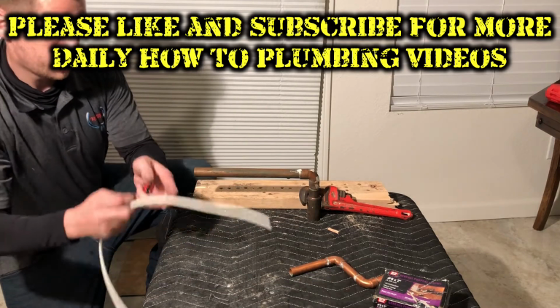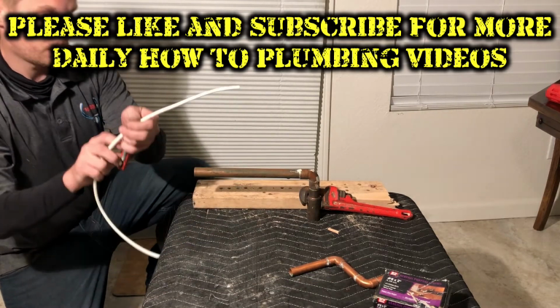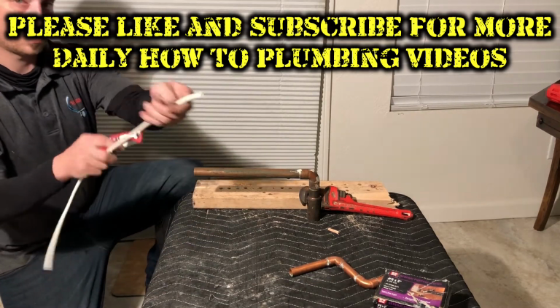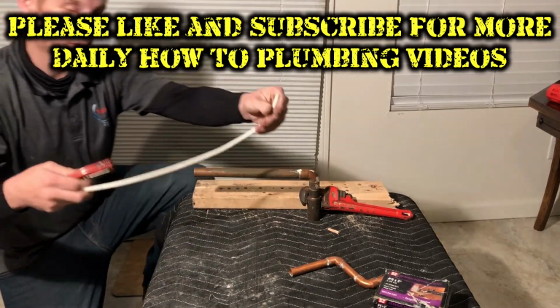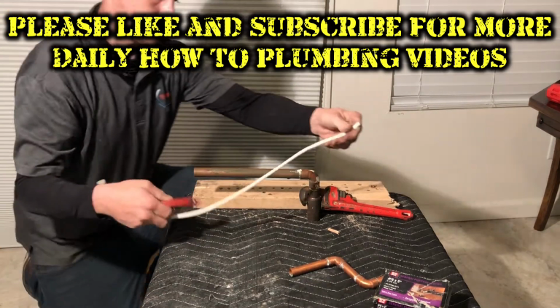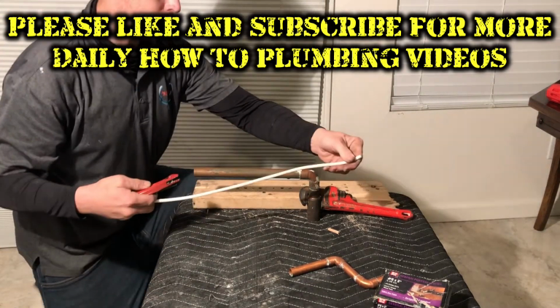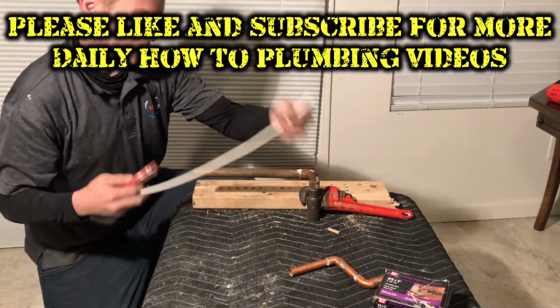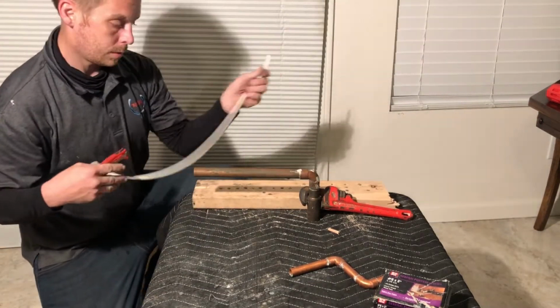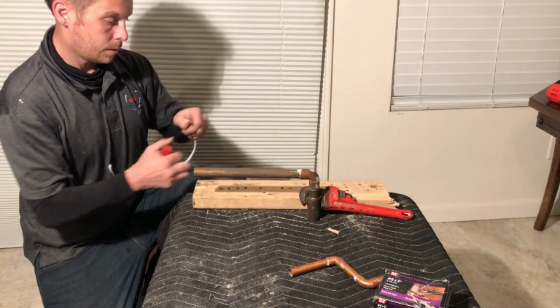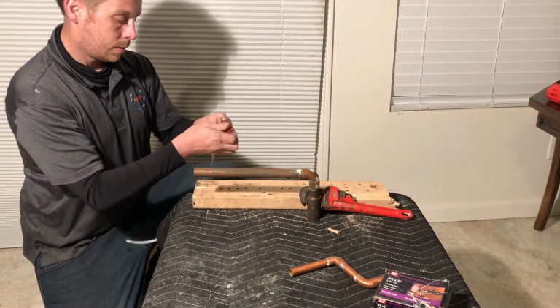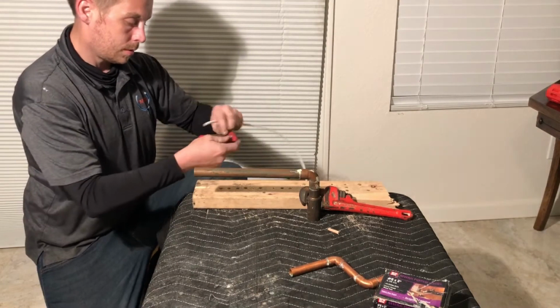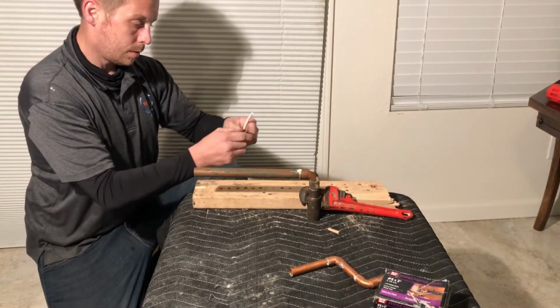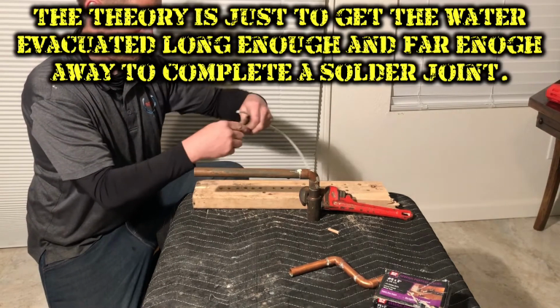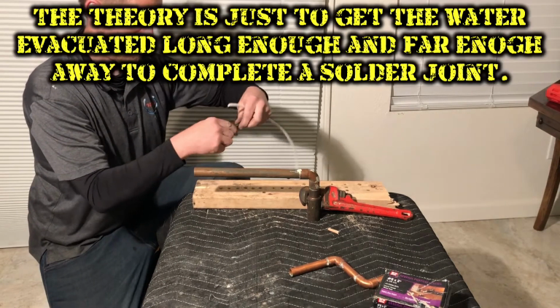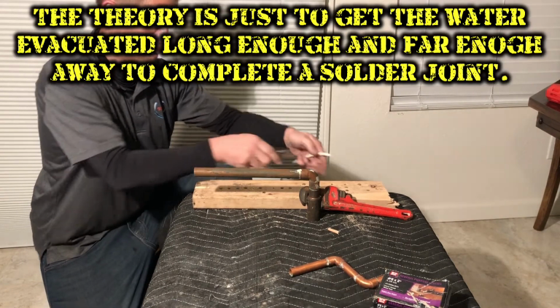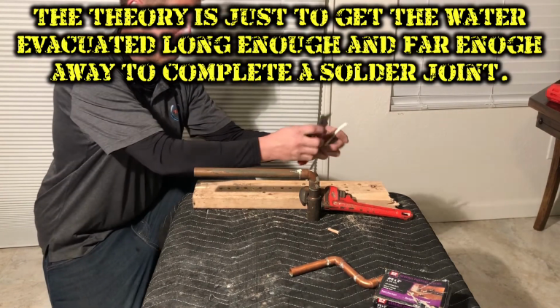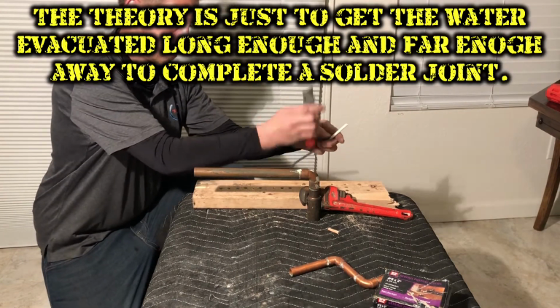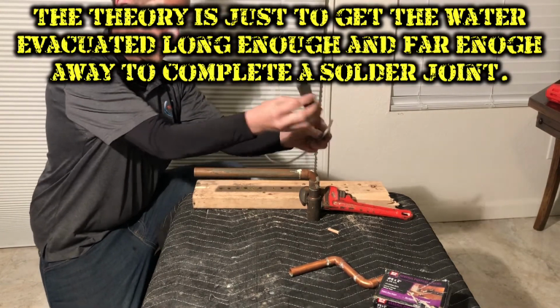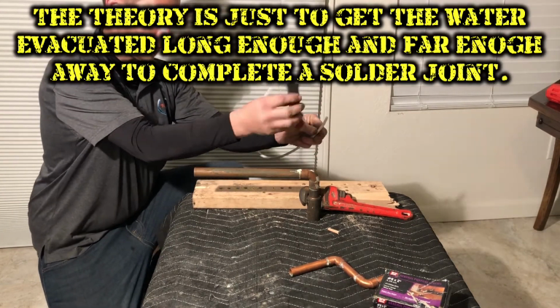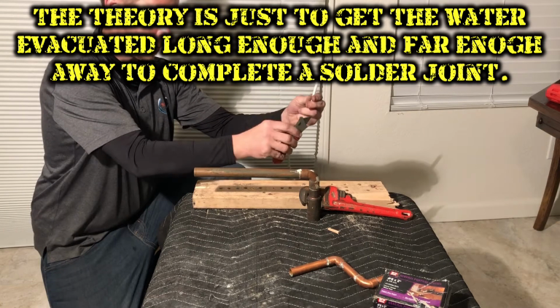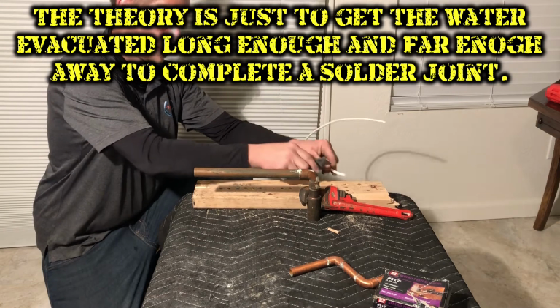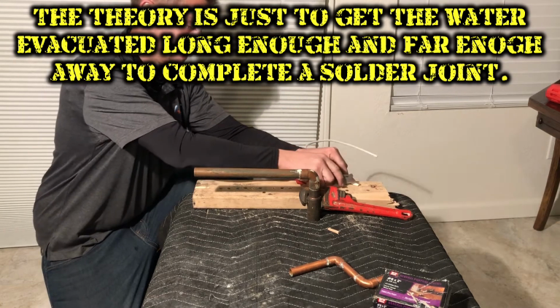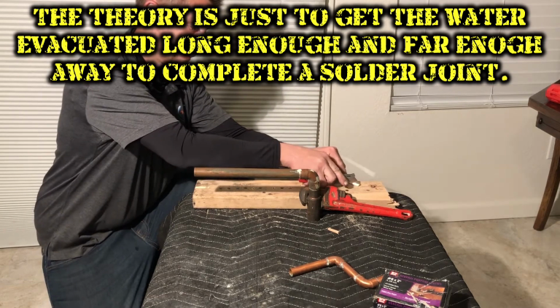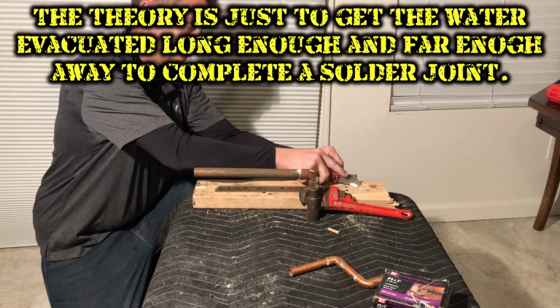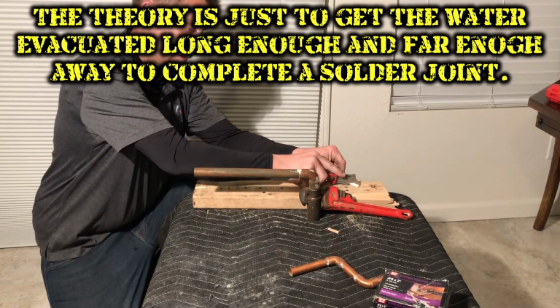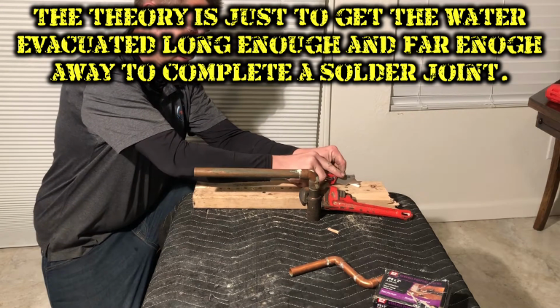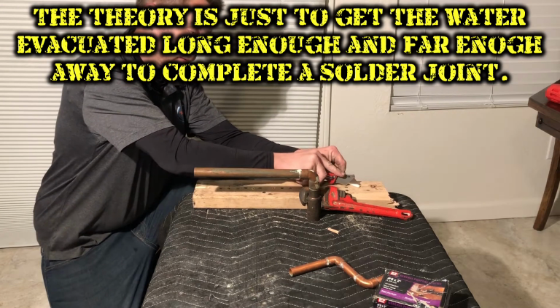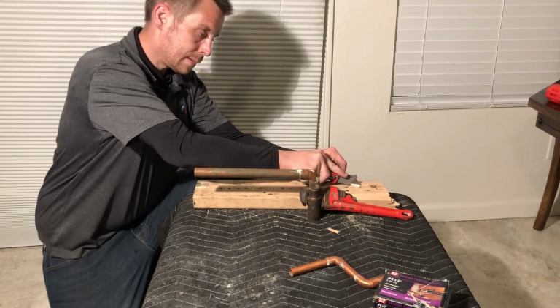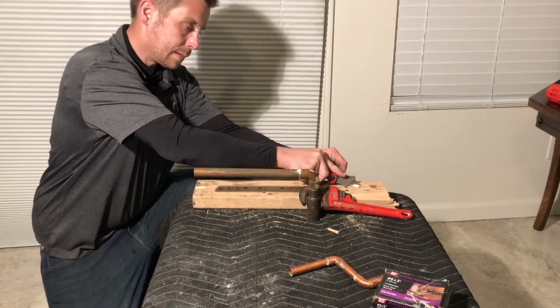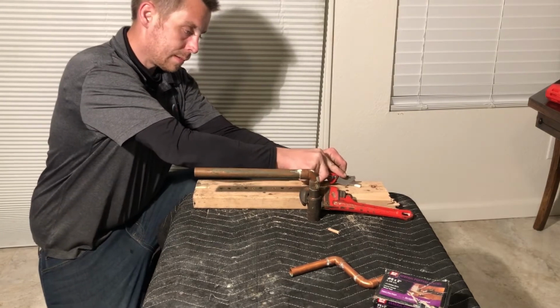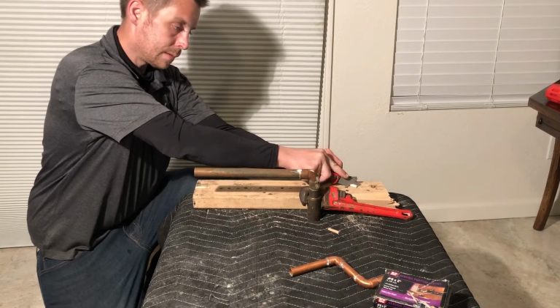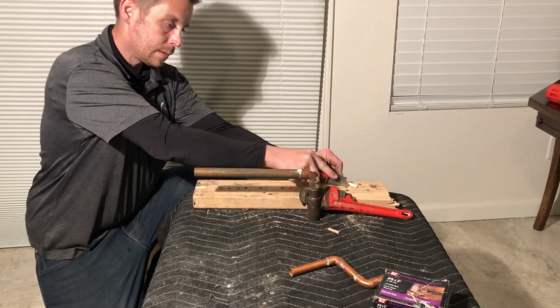Here's a three-quarter by one-inch T attached to a 90 with a long horizontal three-quarter pipe. What I'm going to do is take my piece of quarter-inch tubing and cut it to a point — pretty much at a 90-degree angle.